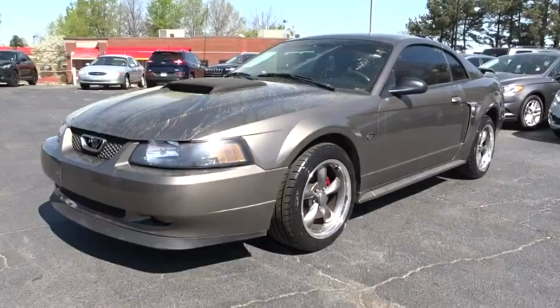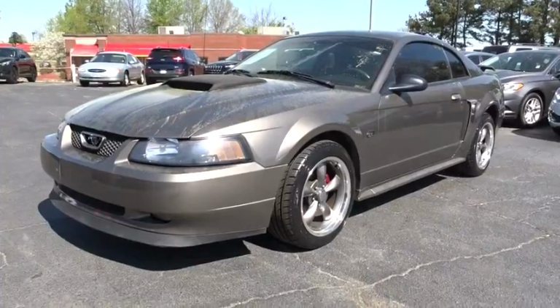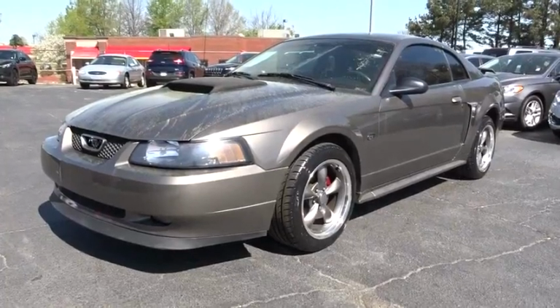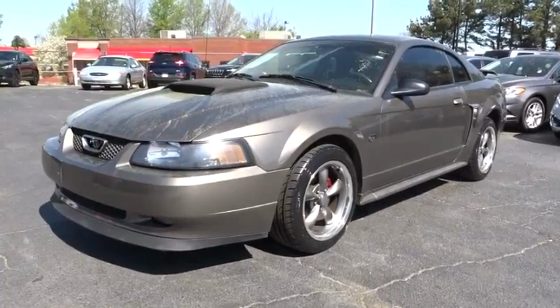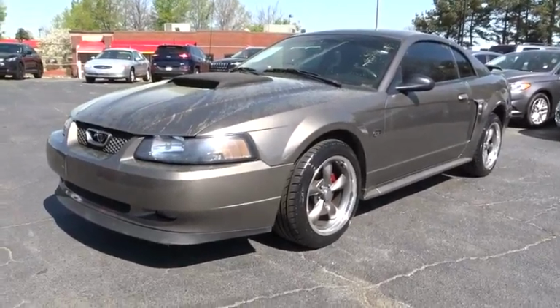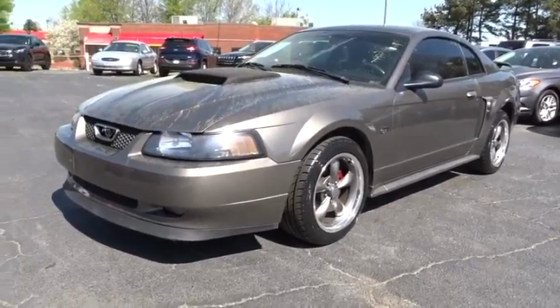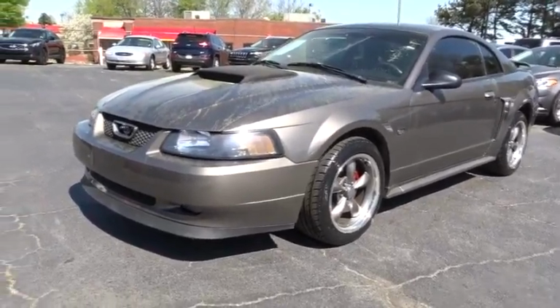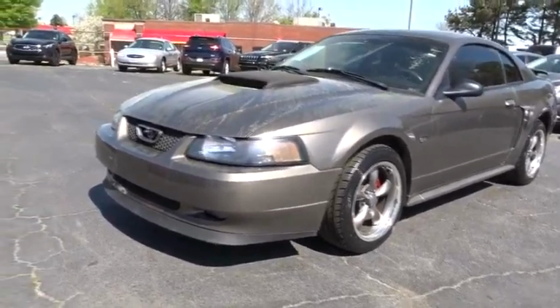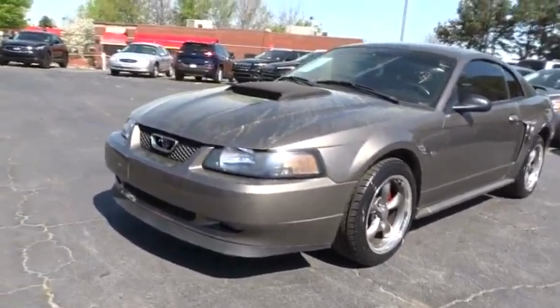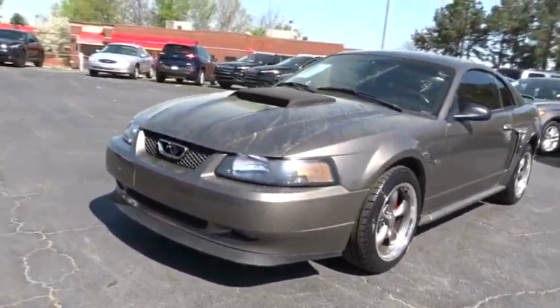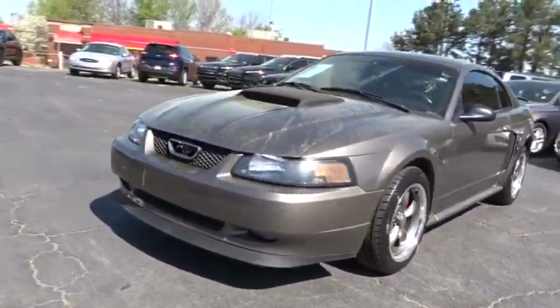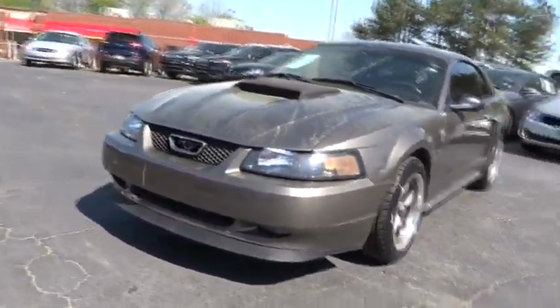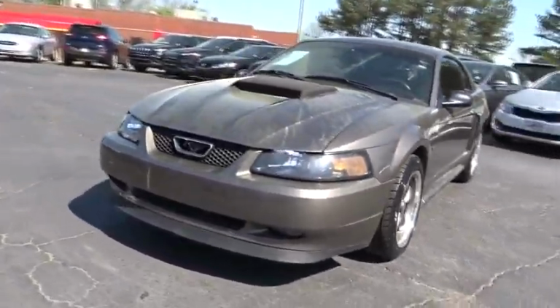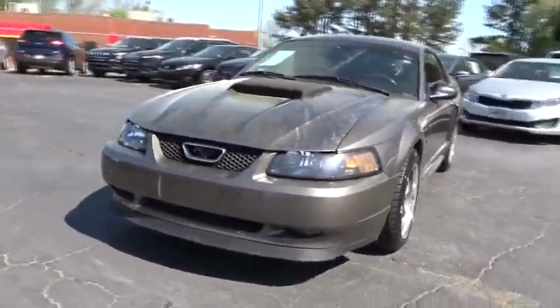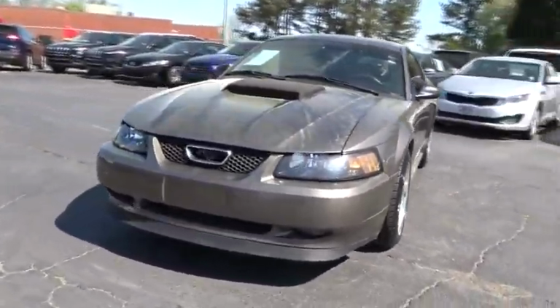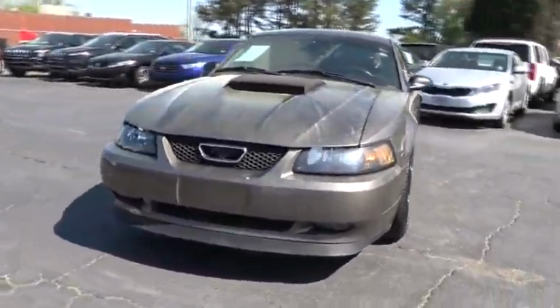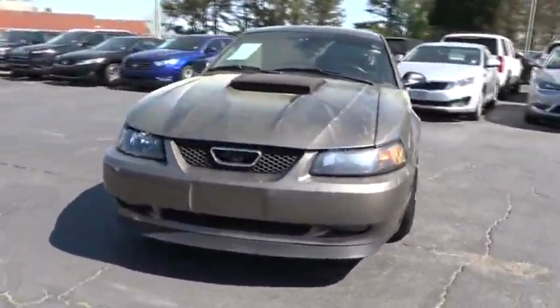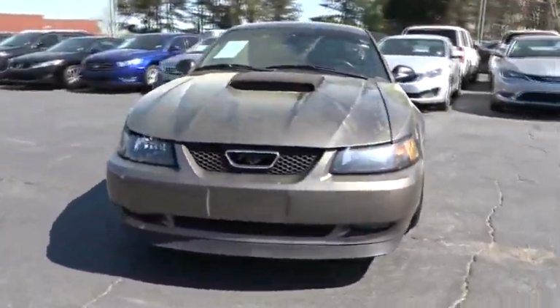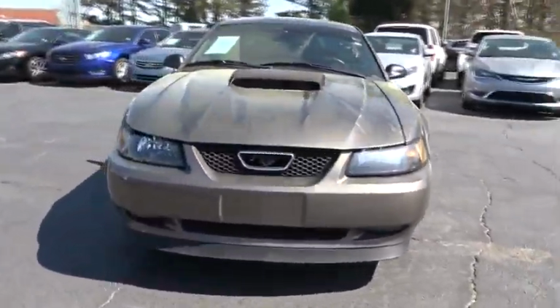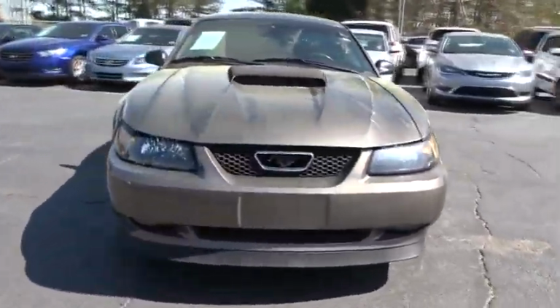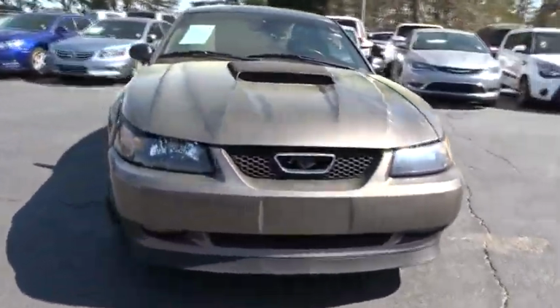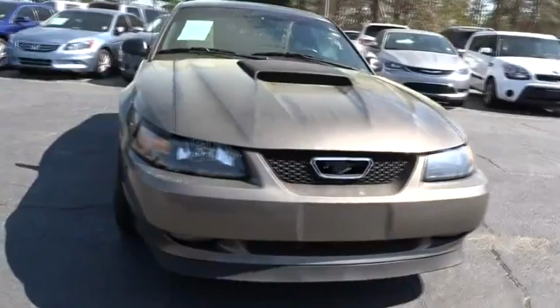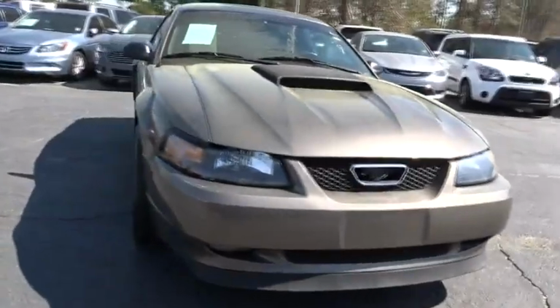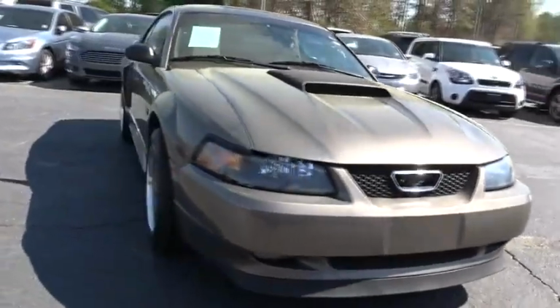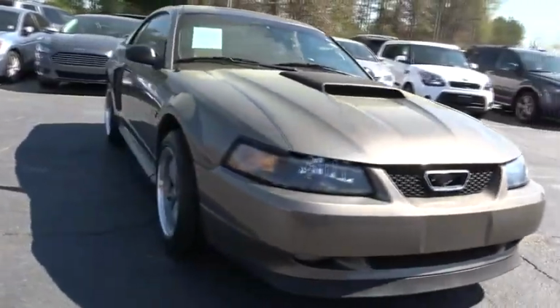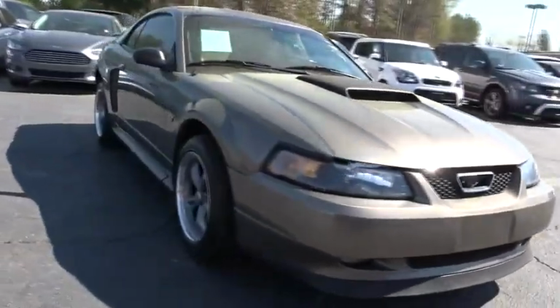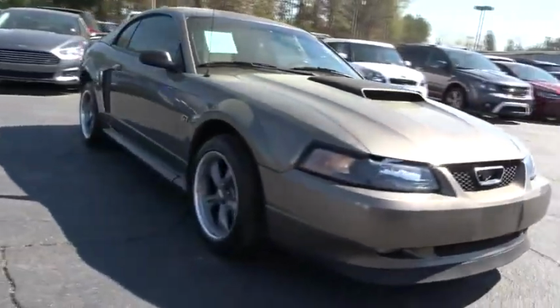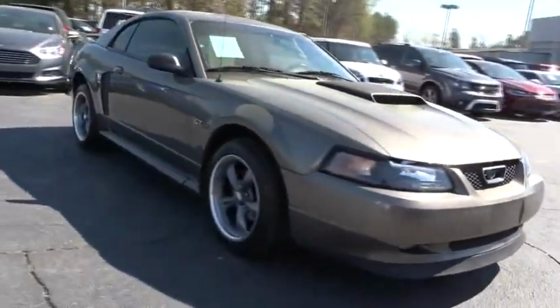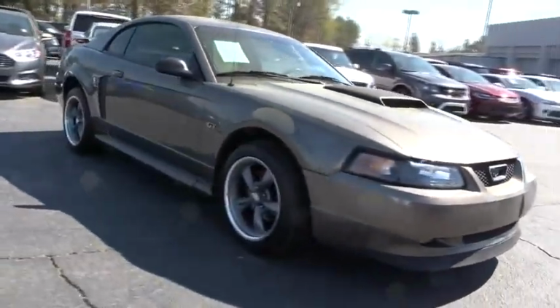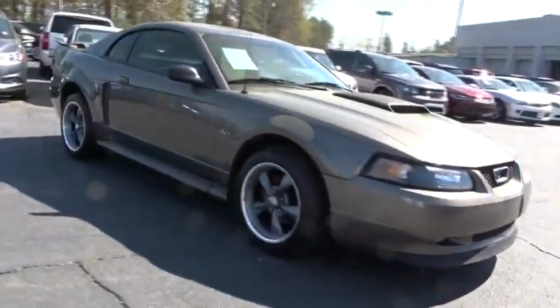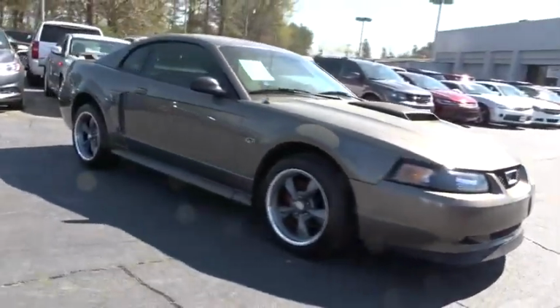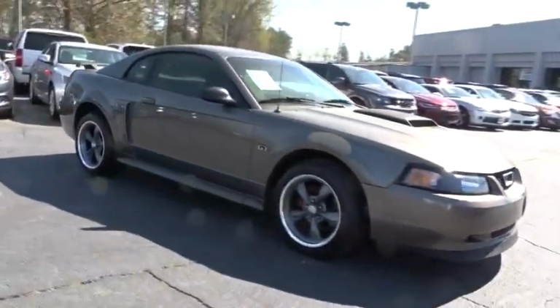The 2001 Mustang. The Mustang is race worthy and ready for the track. This vehicle has less than 90,000 miles.